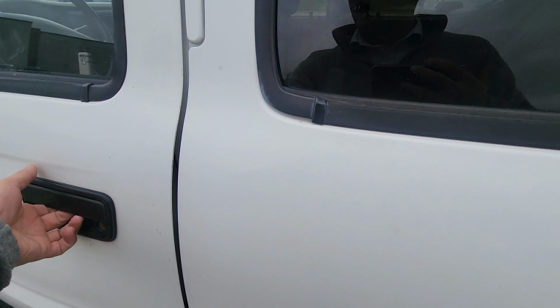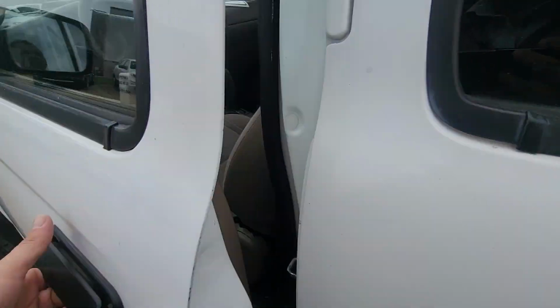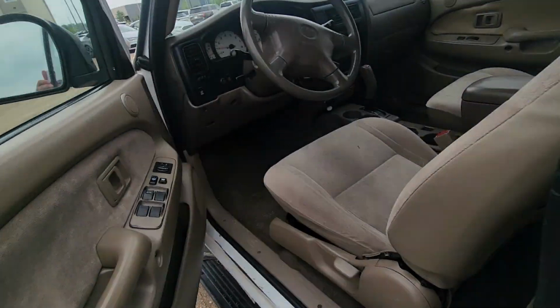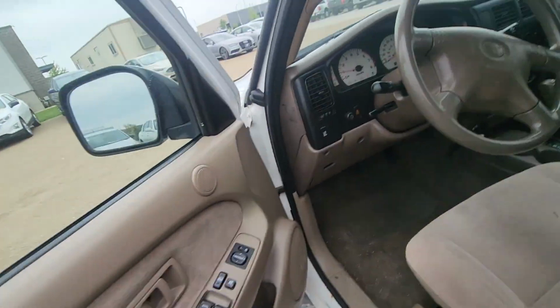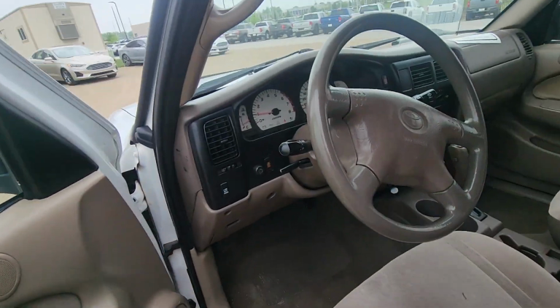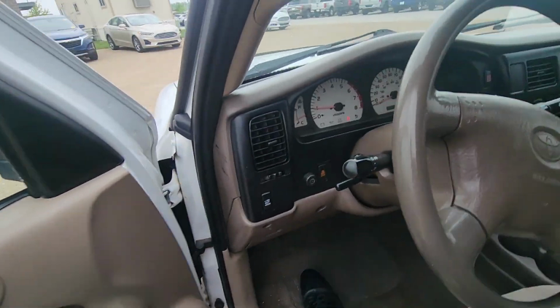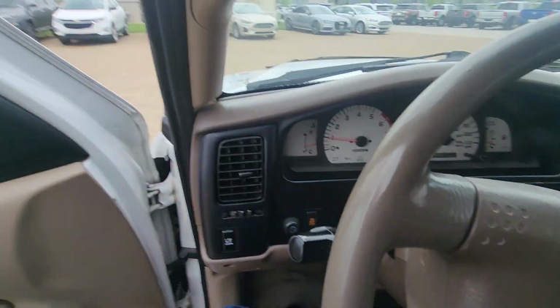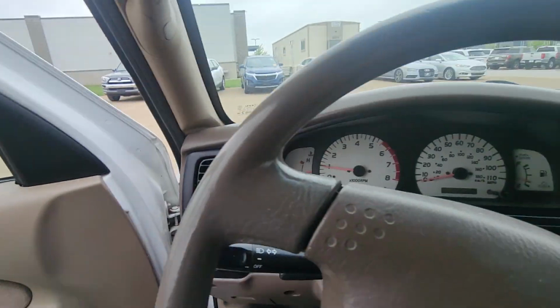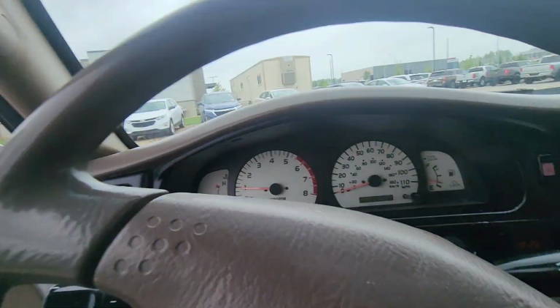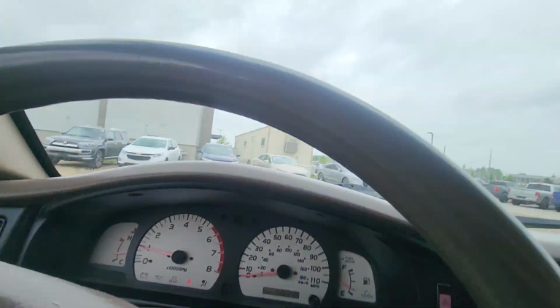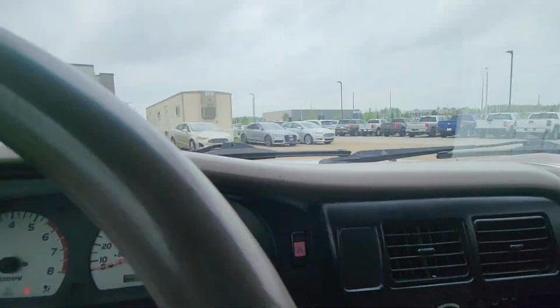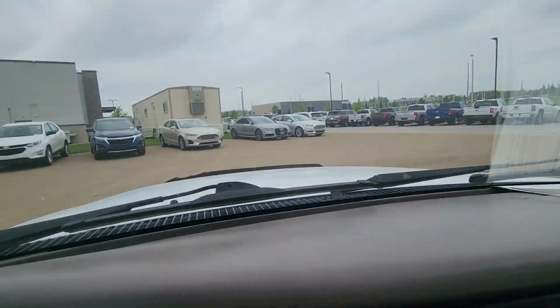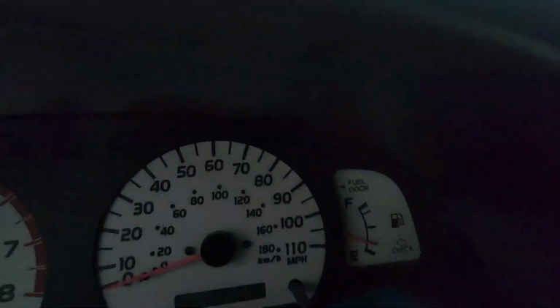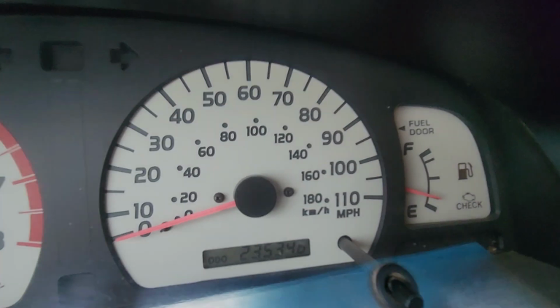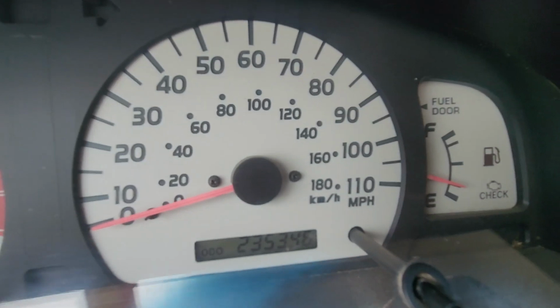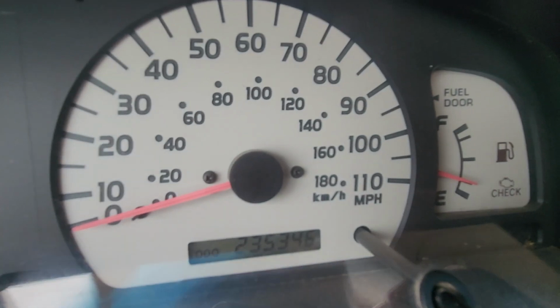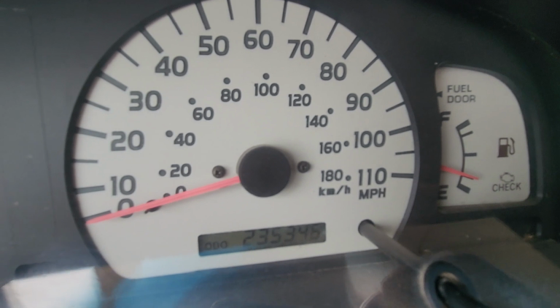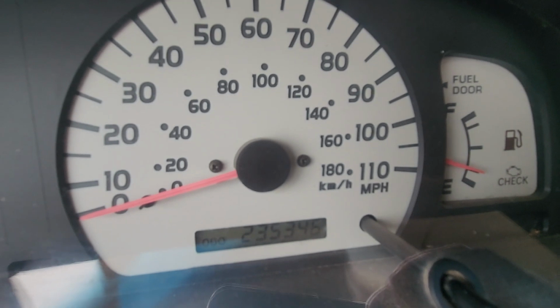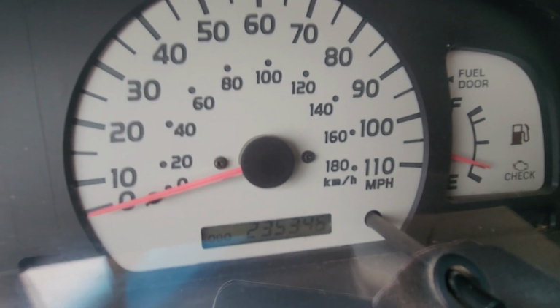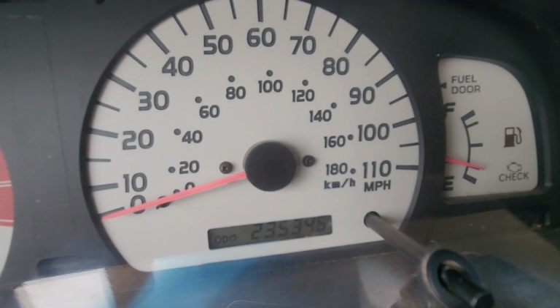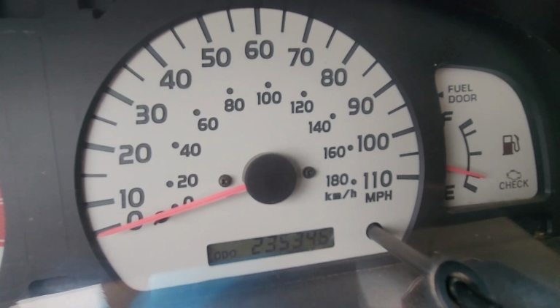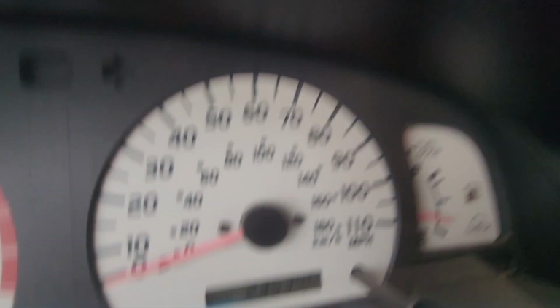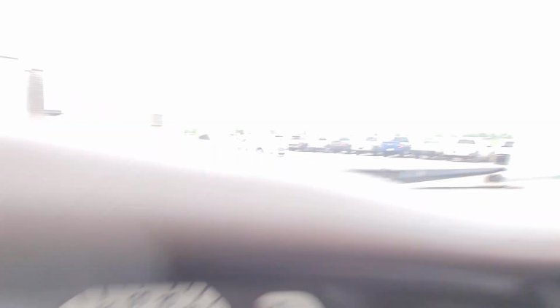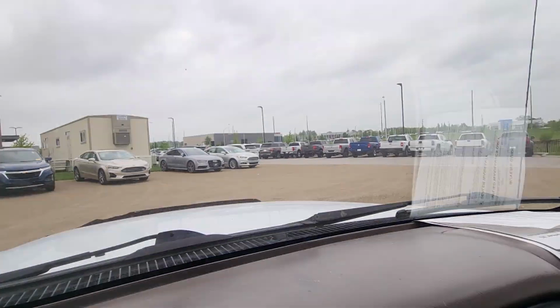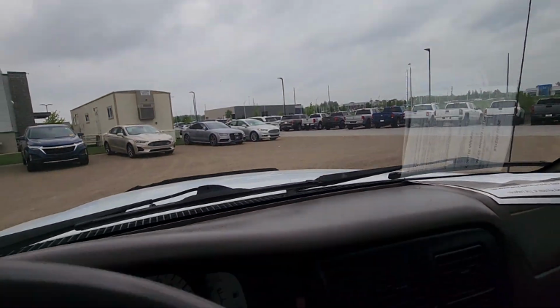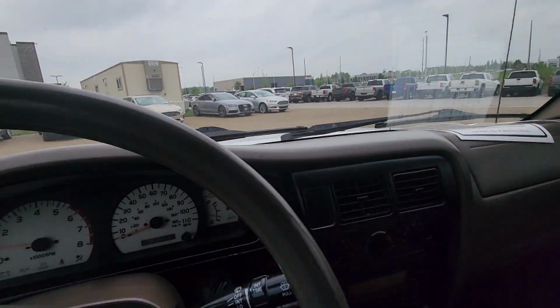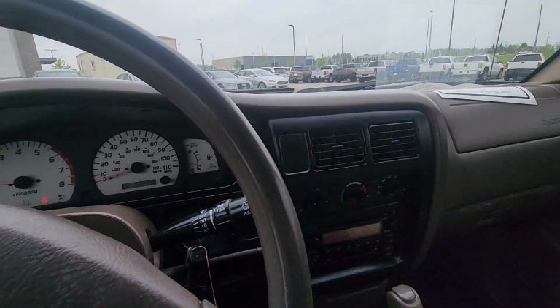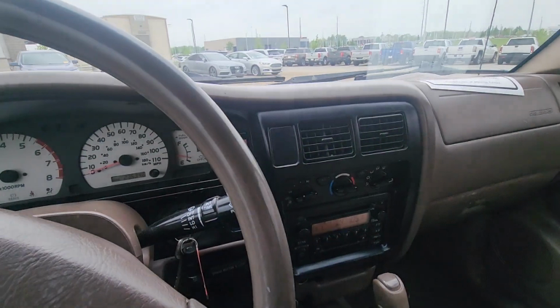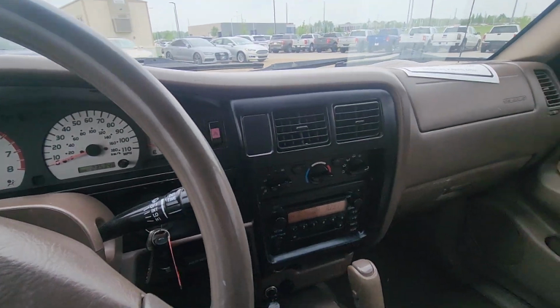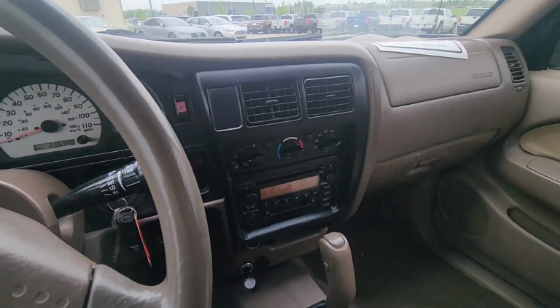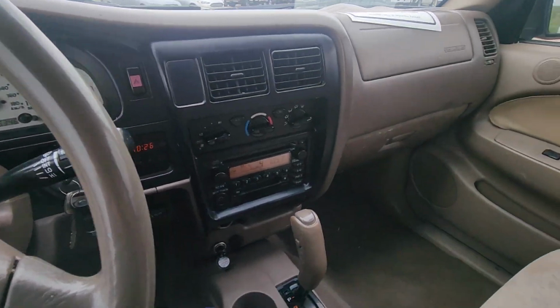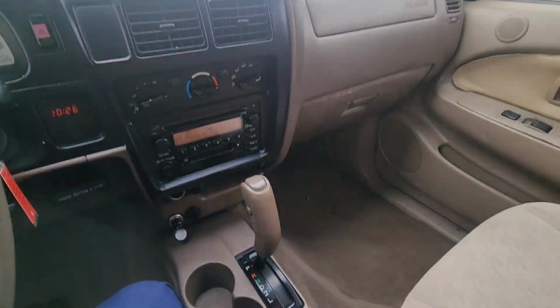Alright, moving up front, I want to verify the miles for you — I do this in every video. And you can see there, just over 235,000 miles.